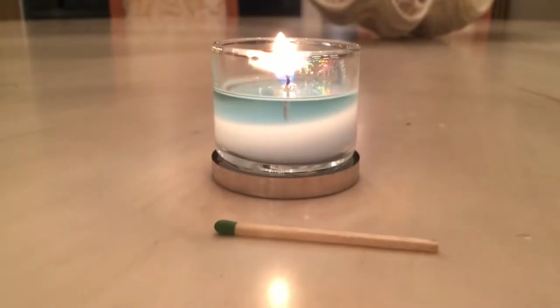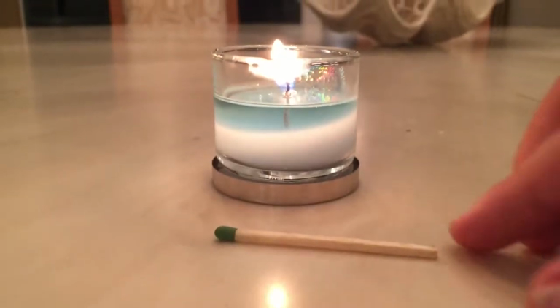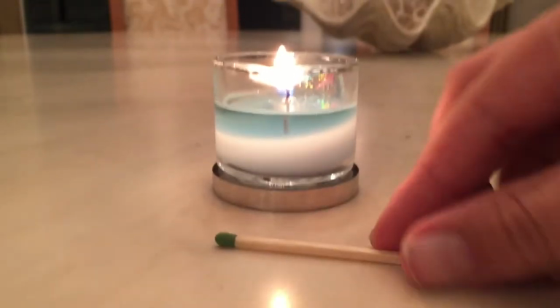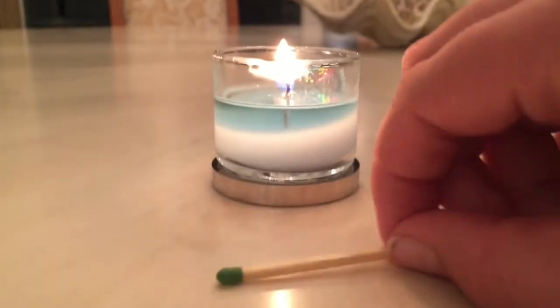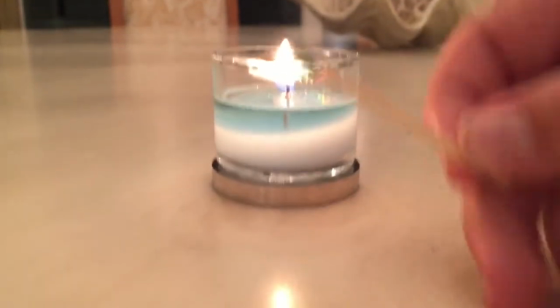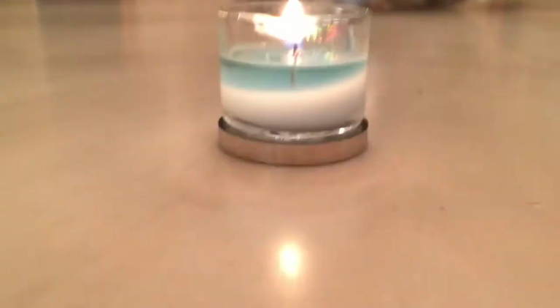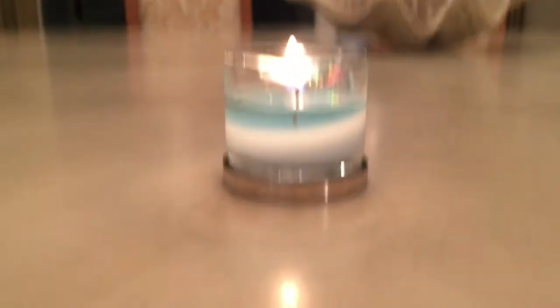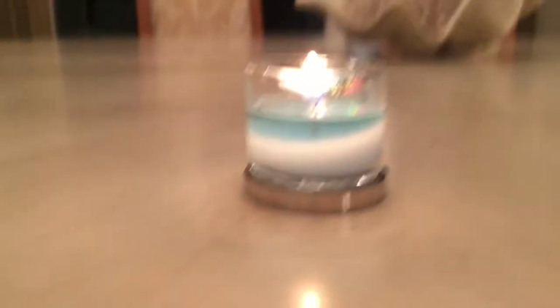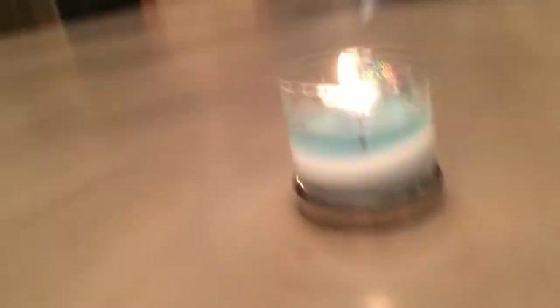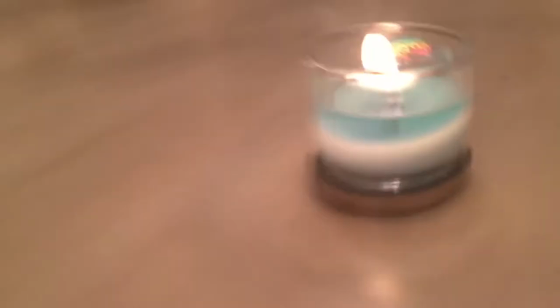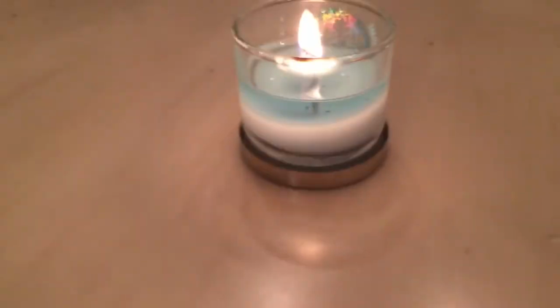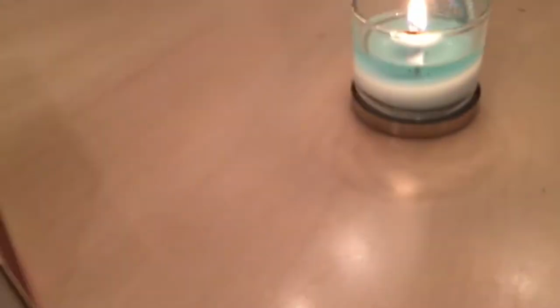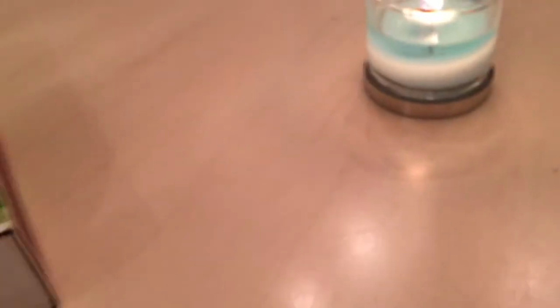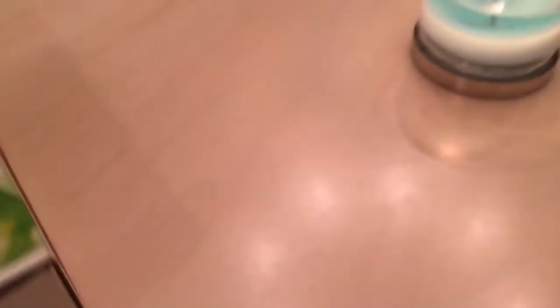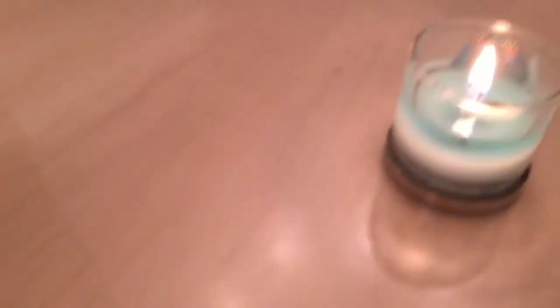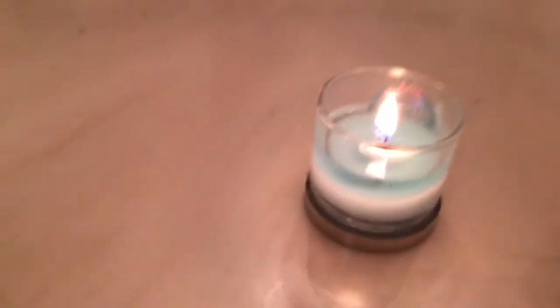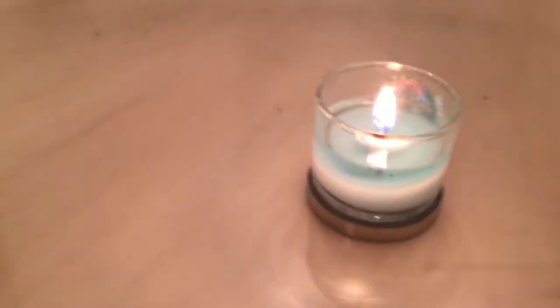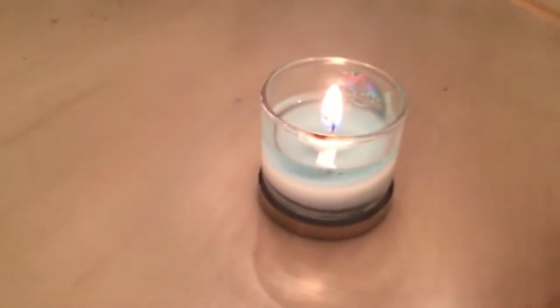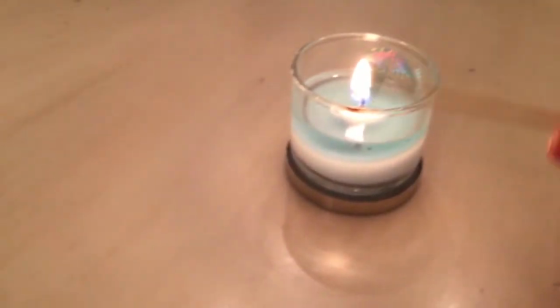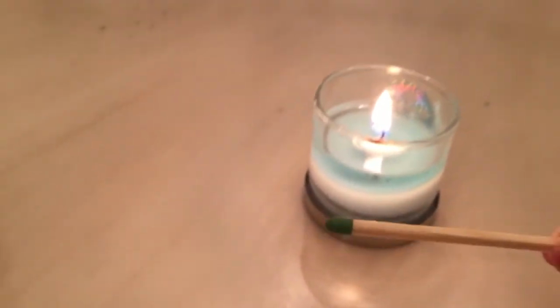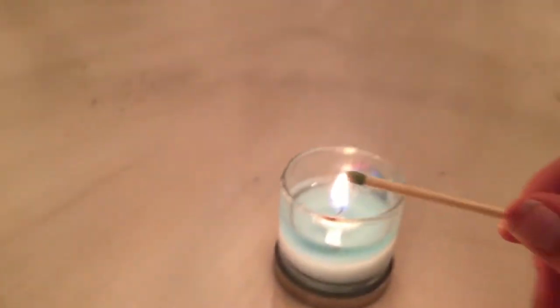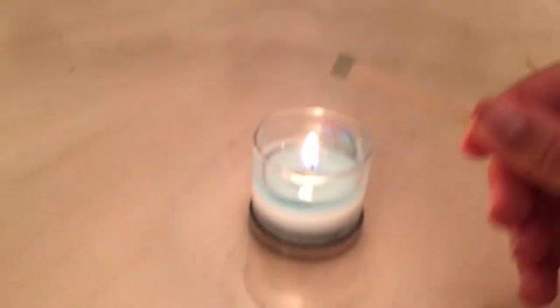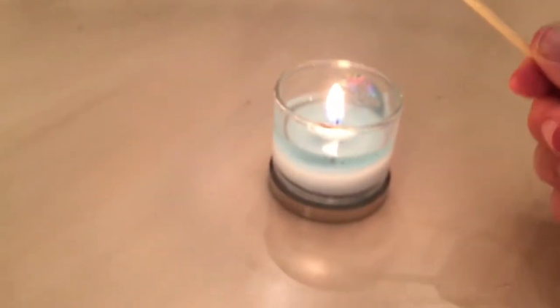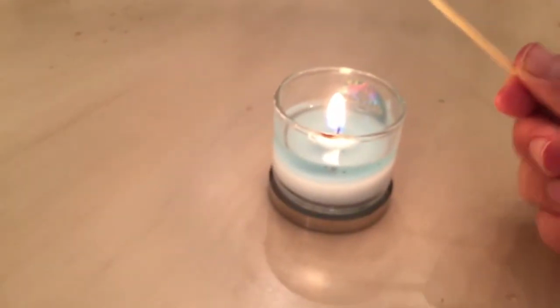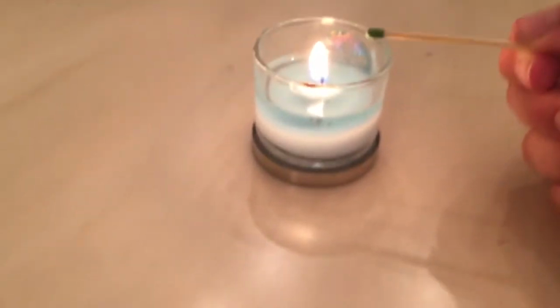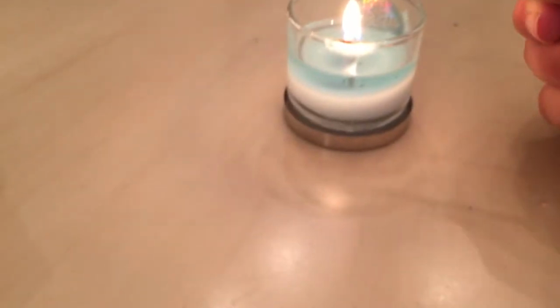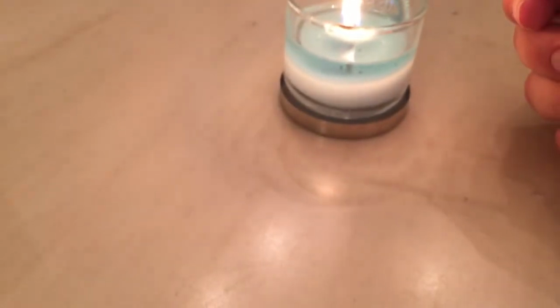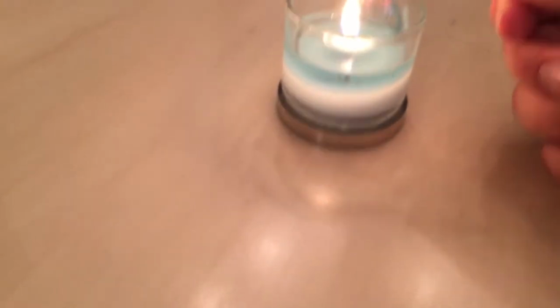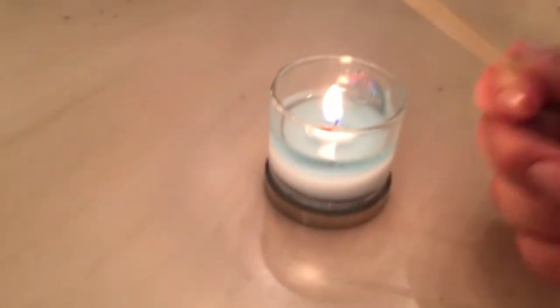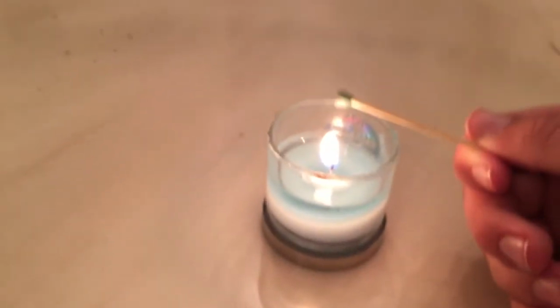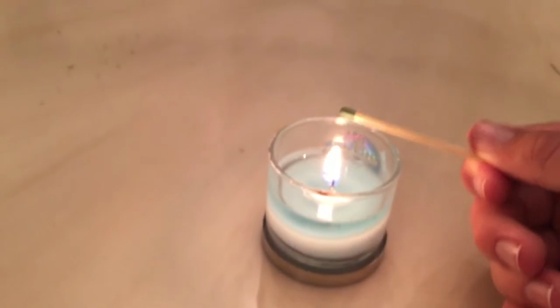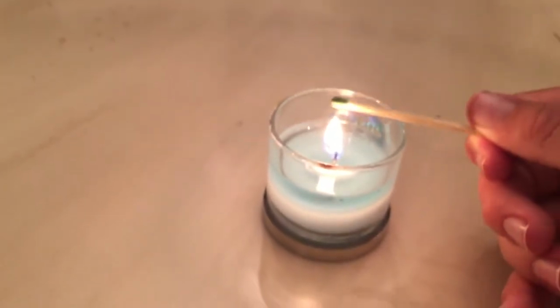Hello guys, welcome back to Ultimate Science. Today I'm going to show you a really quick video — it's just a tutorial on how to light a match again with a candle, but not actually touching the flame.